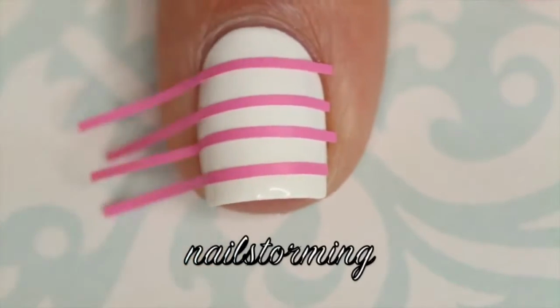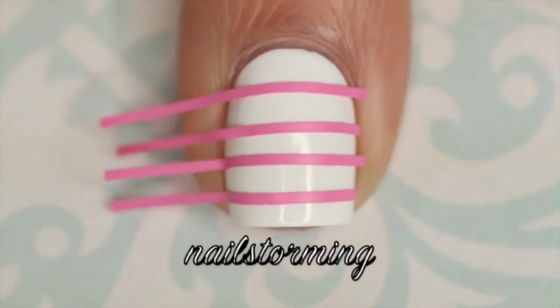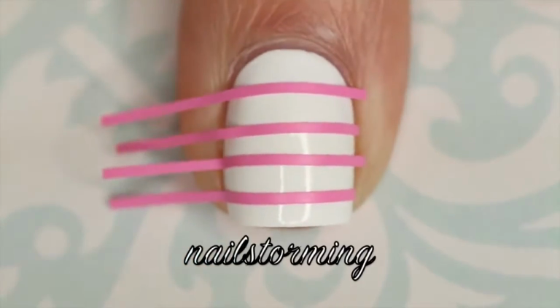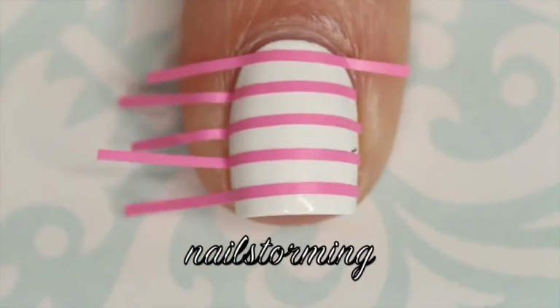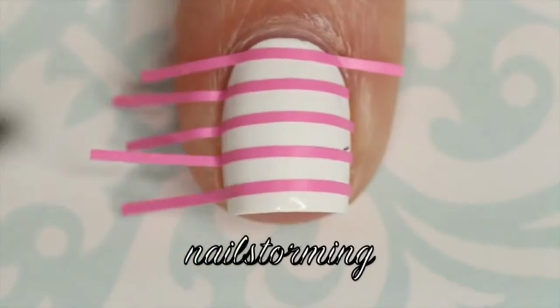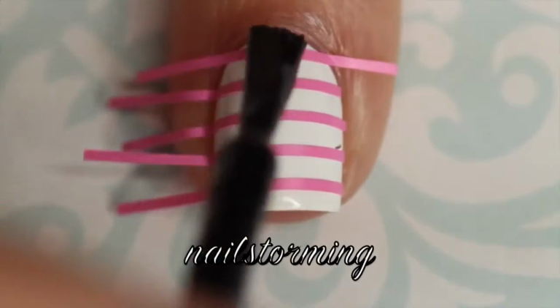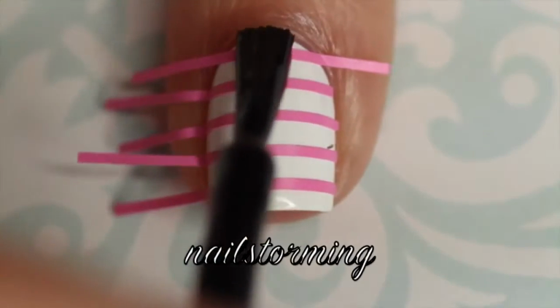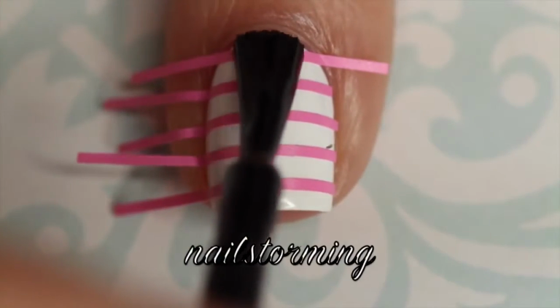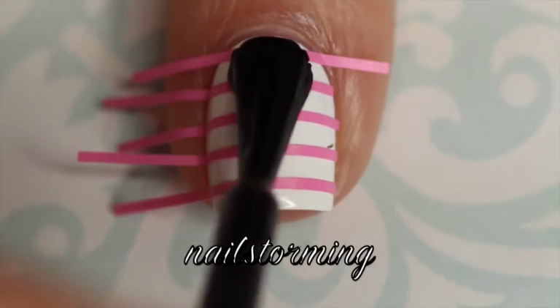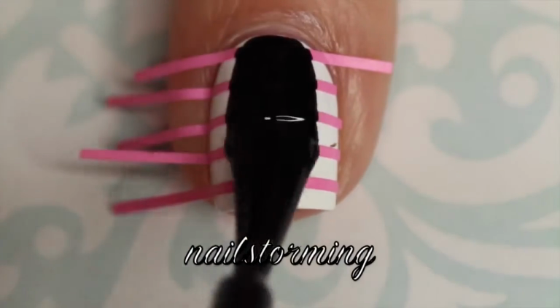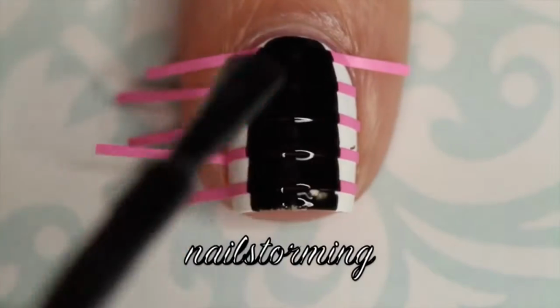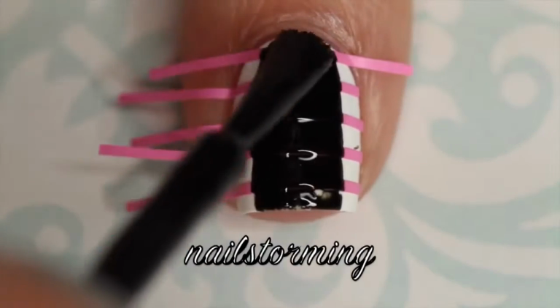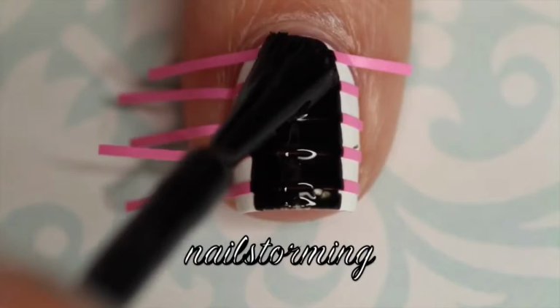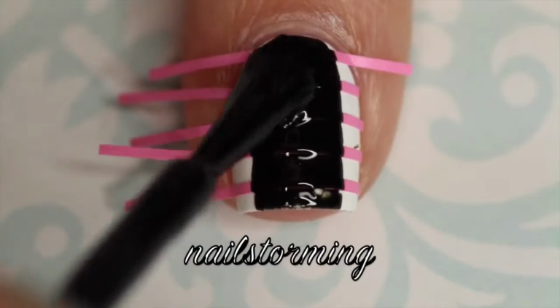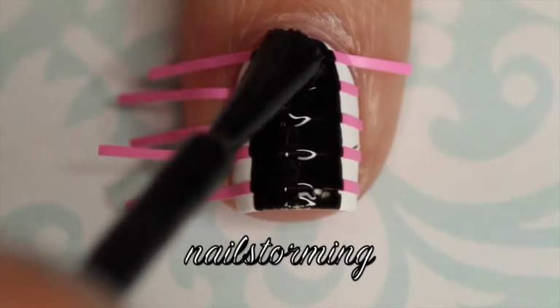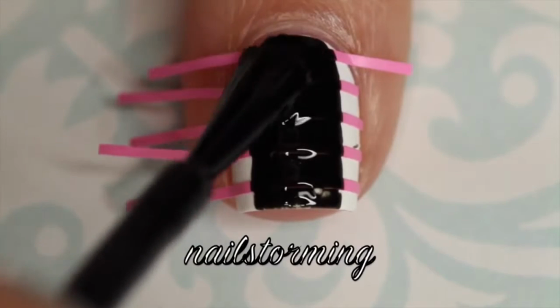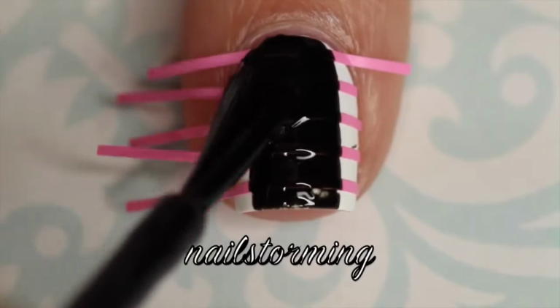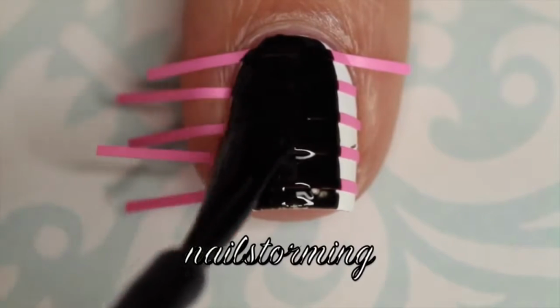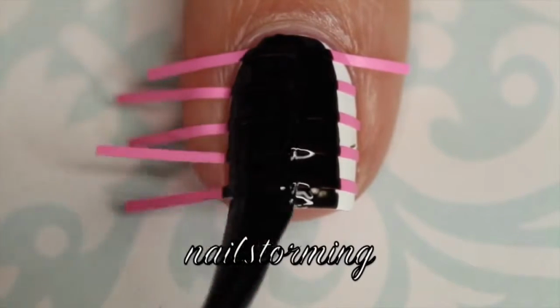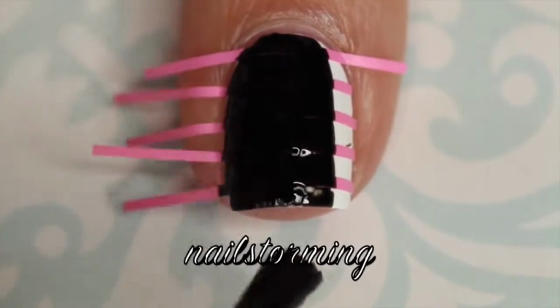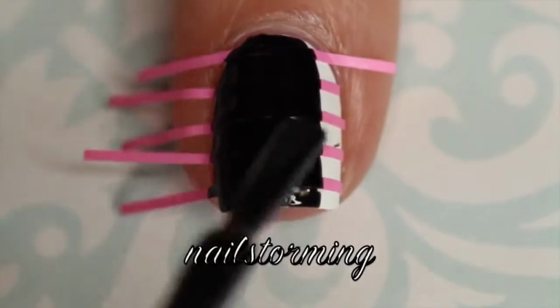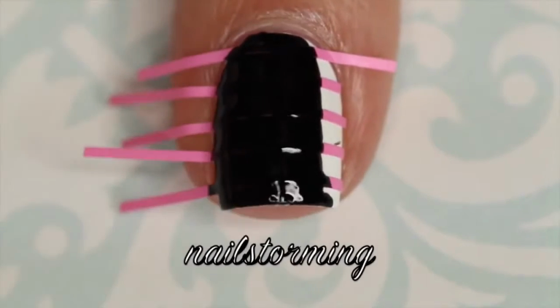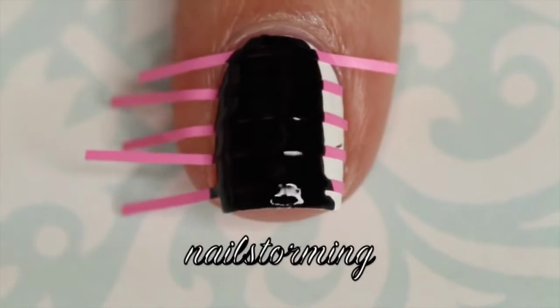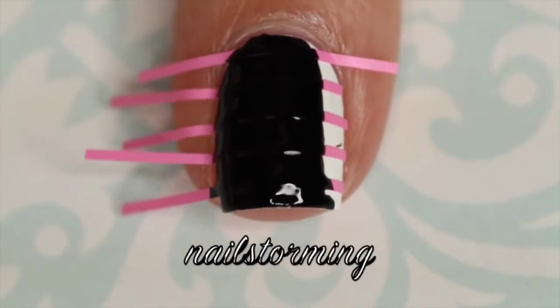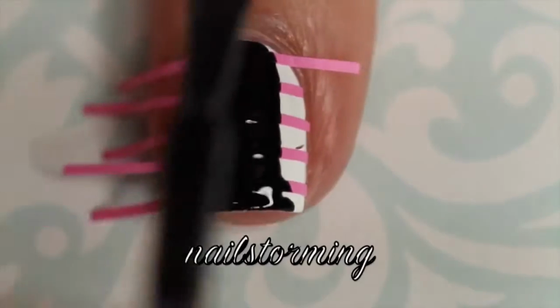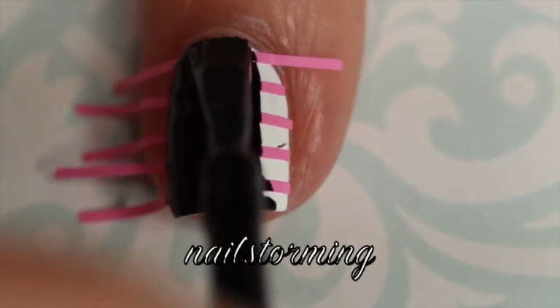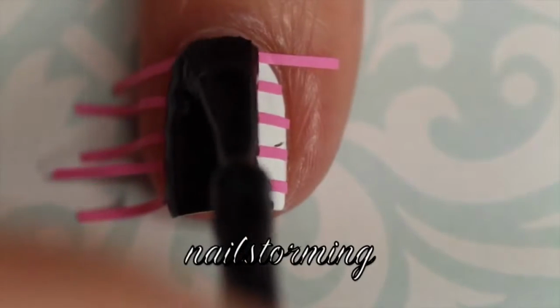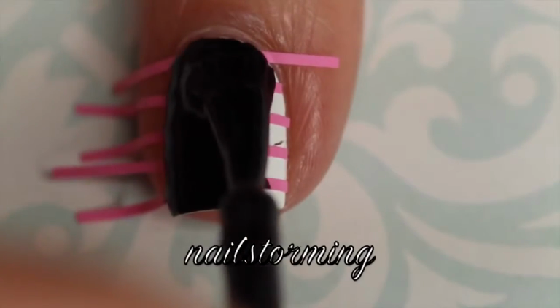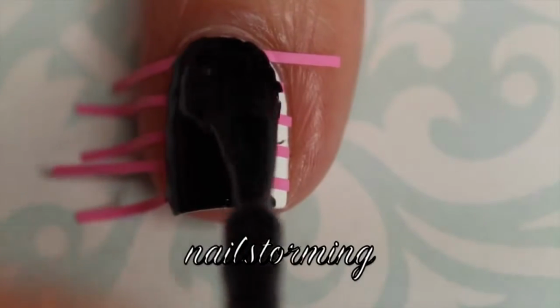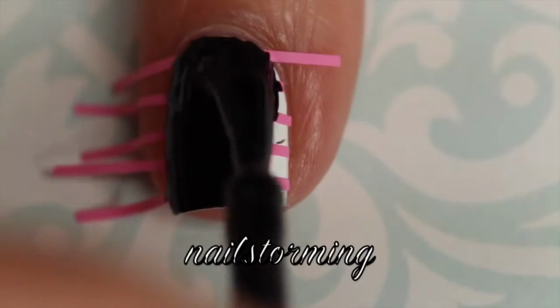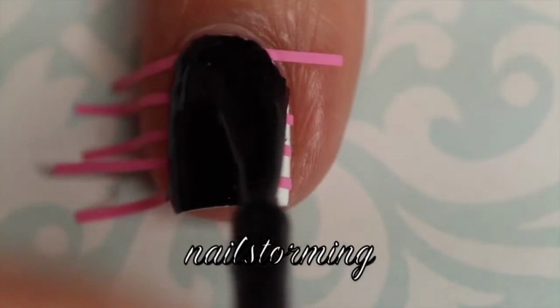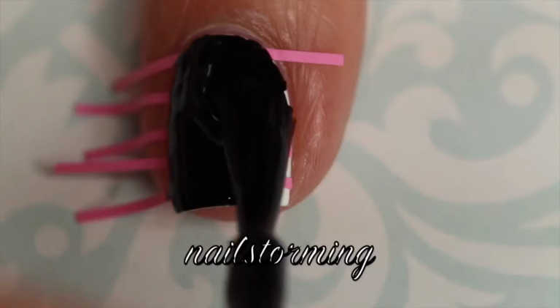Then I just placed the nail vinyls where I wanted them. These are from nailvinyls.com and they are the super skinny nail vinyls. I use these instead of striping tape because they're pre-cut and they just save a little bit of time.